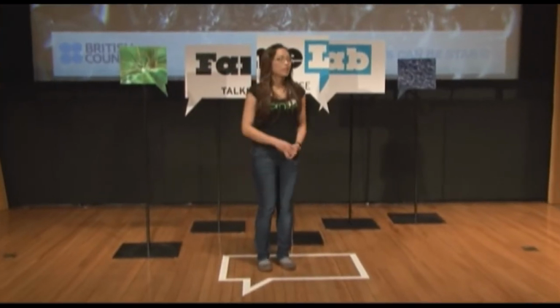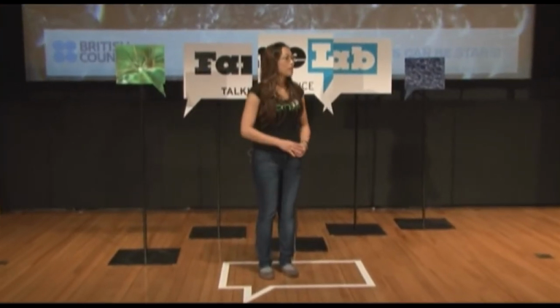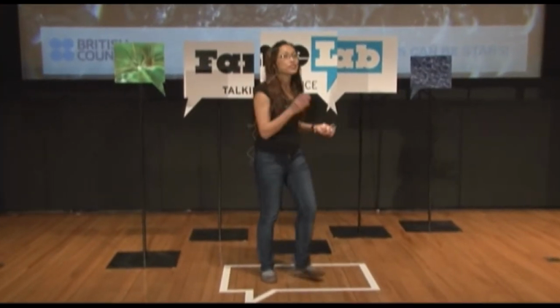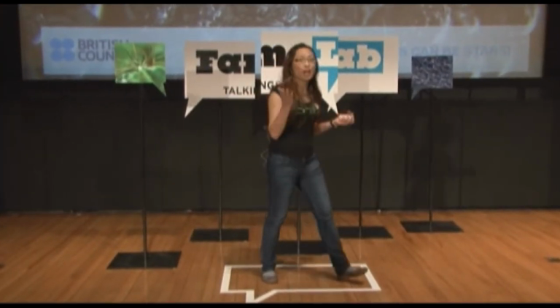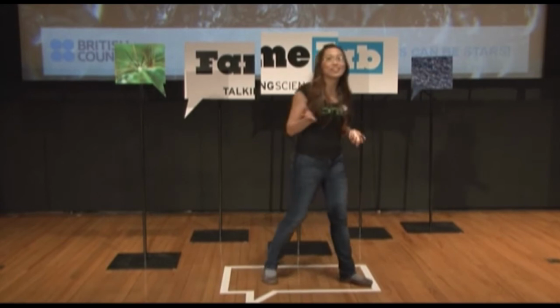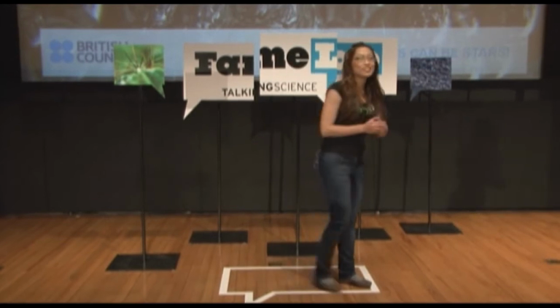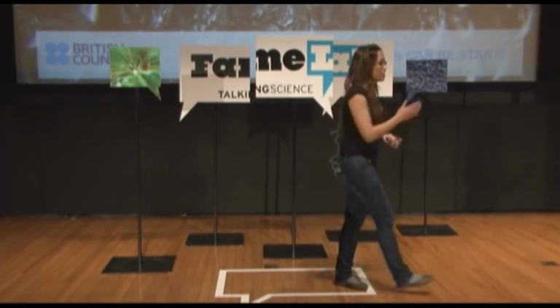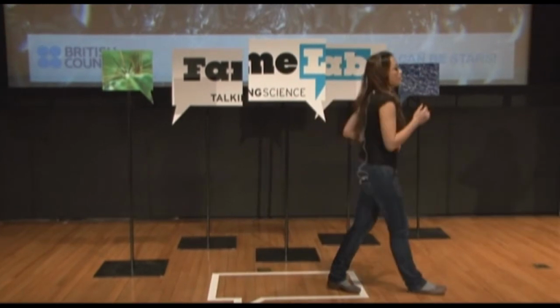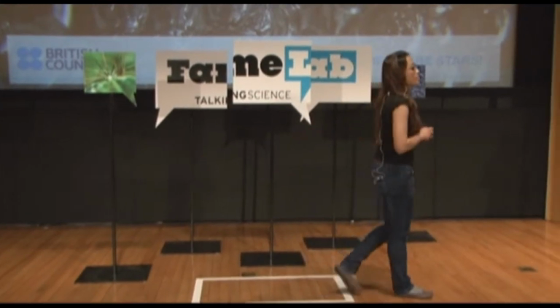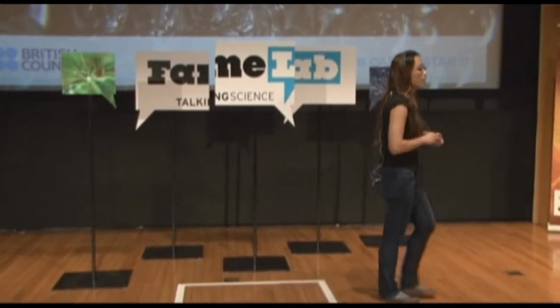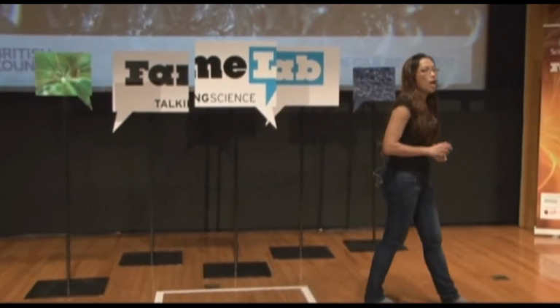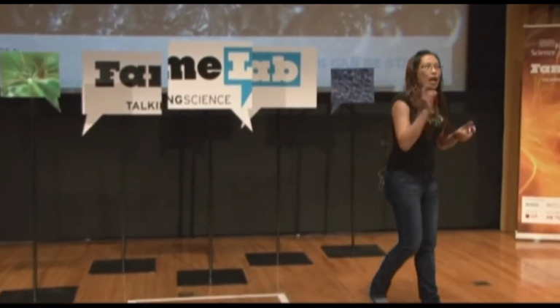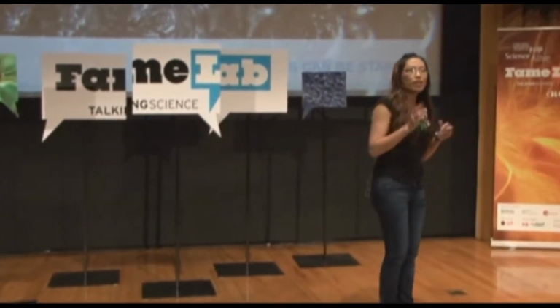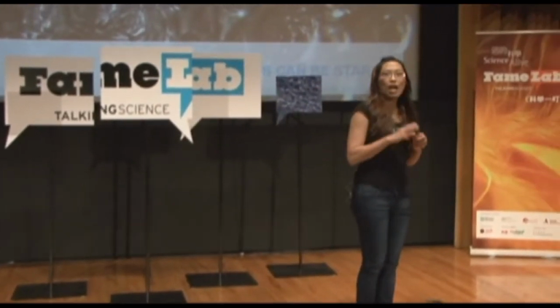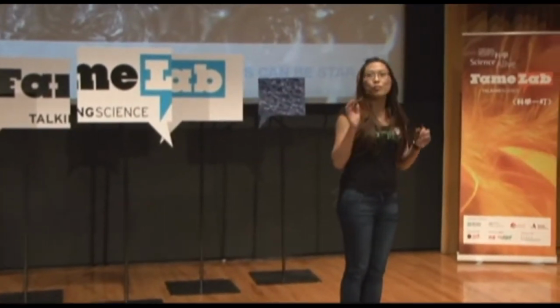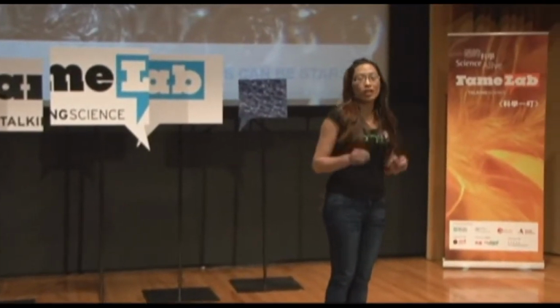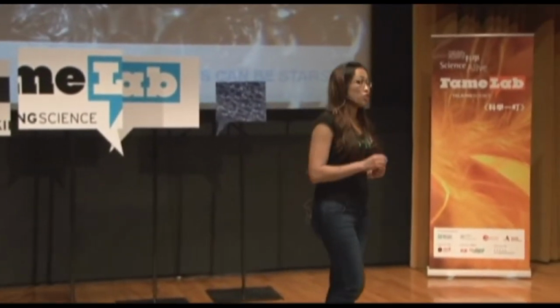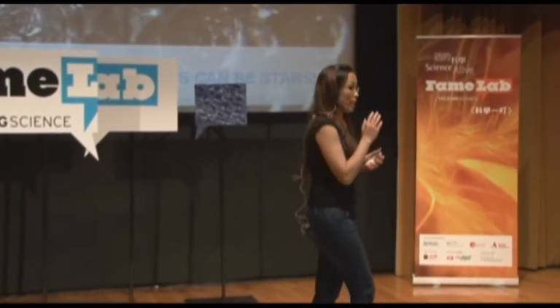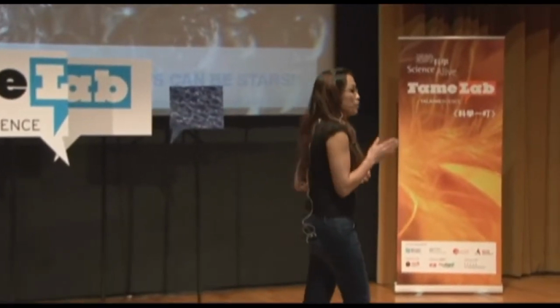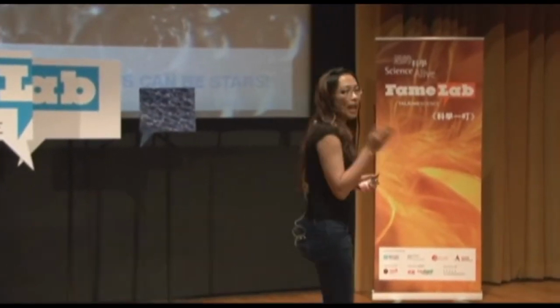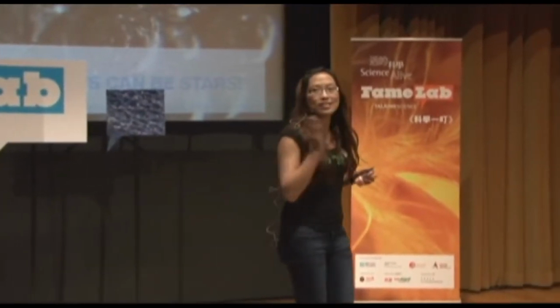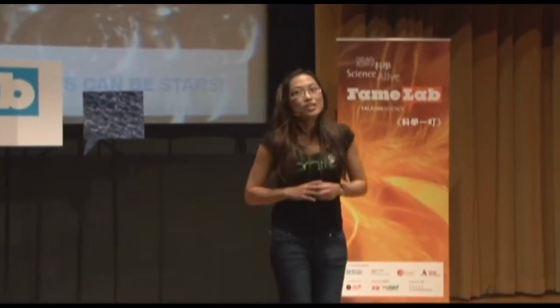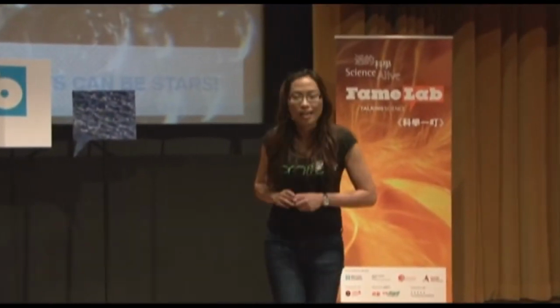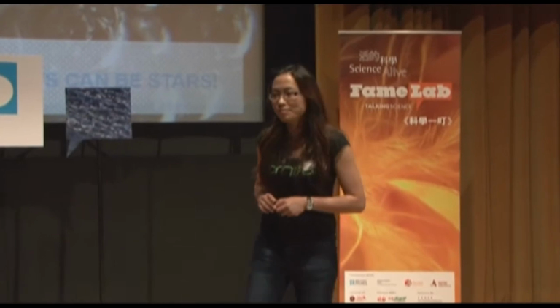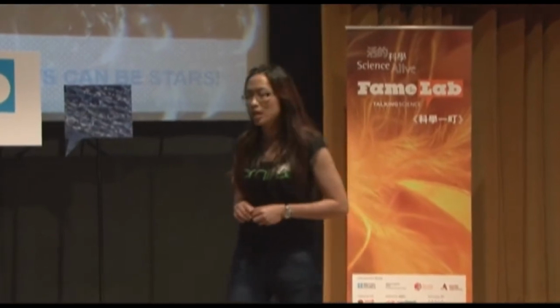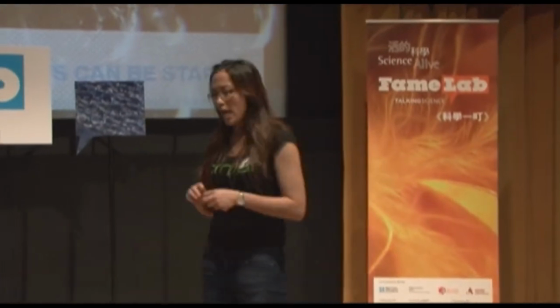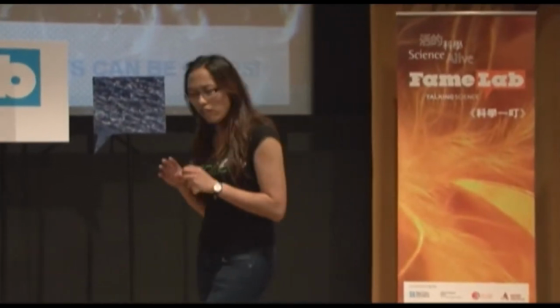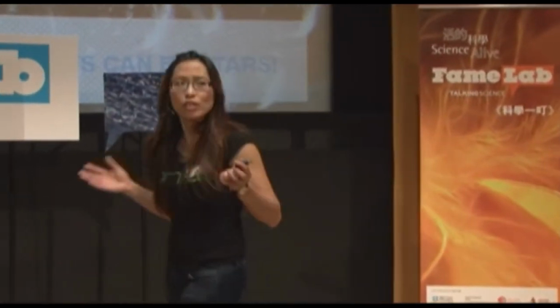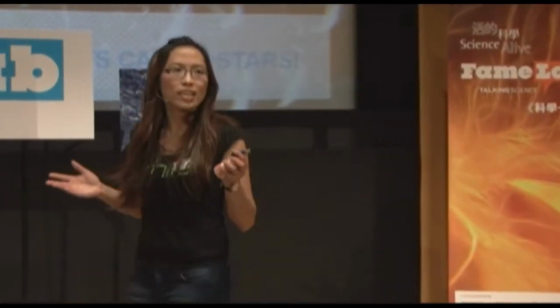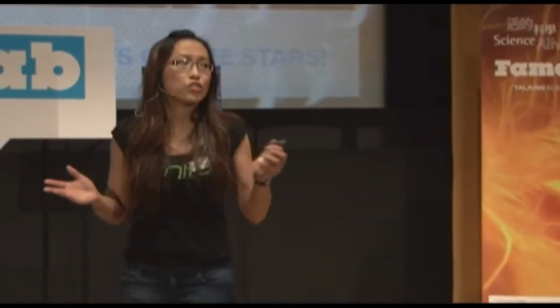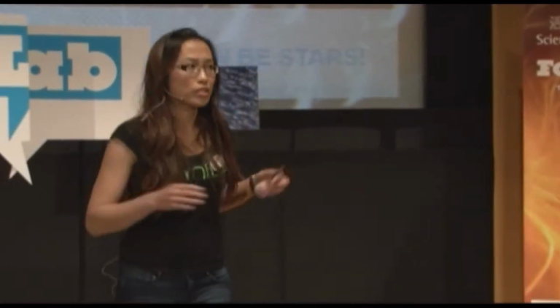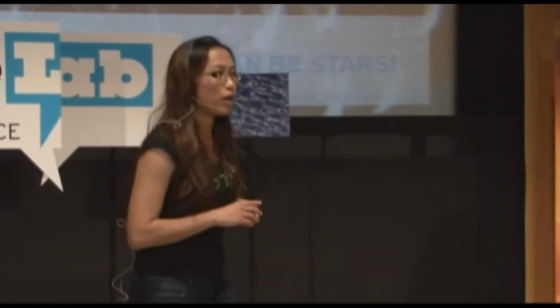Good afternoon, audience and judges. I think everybody uses their computer every single day, and you have lots of data to store as well.